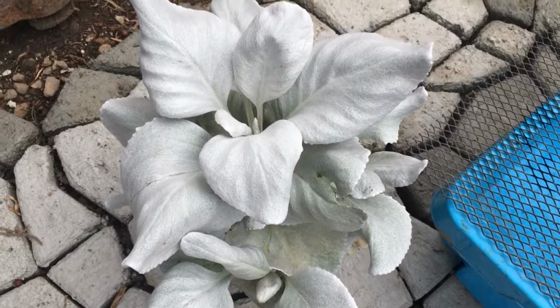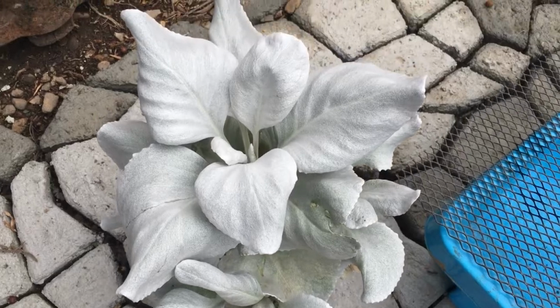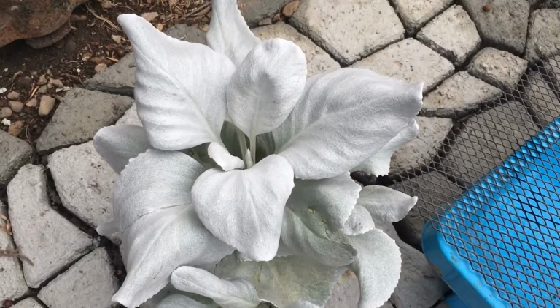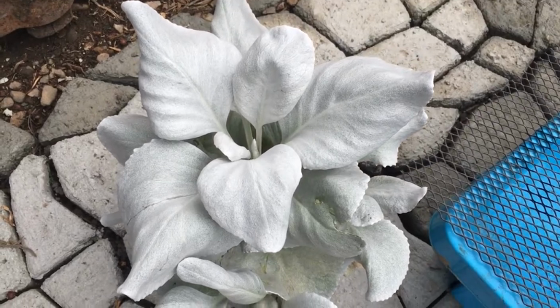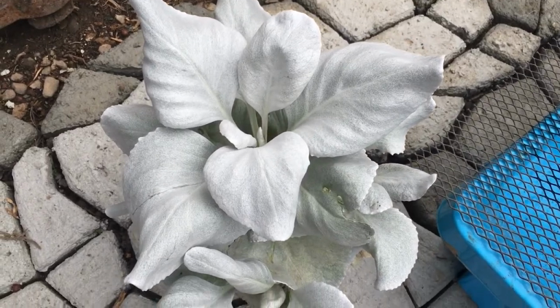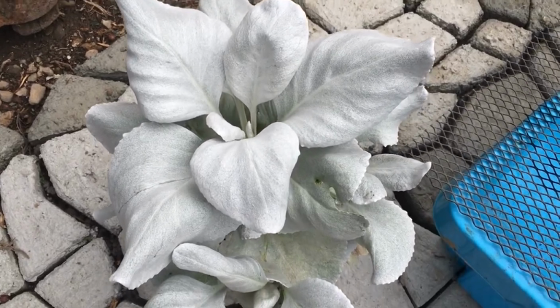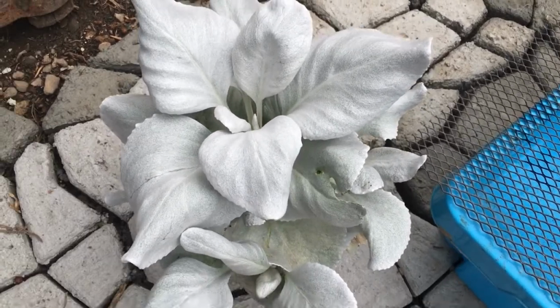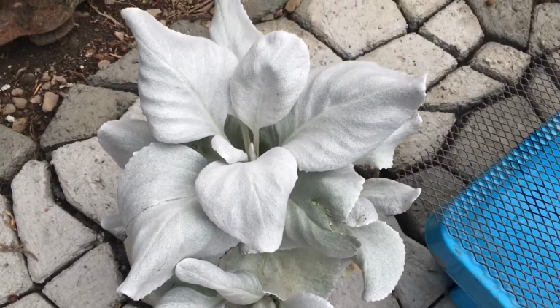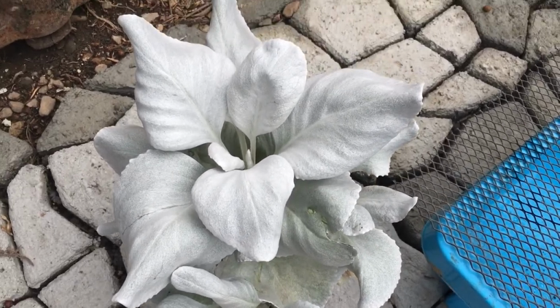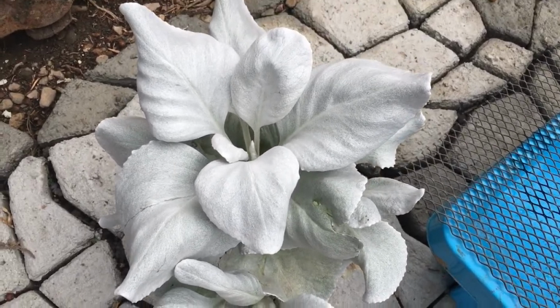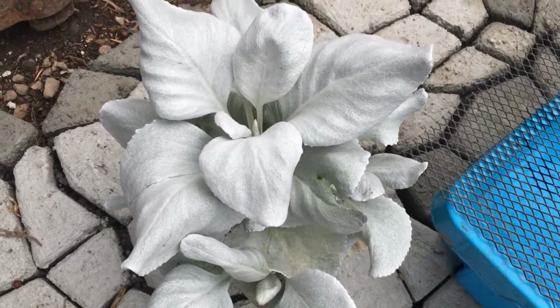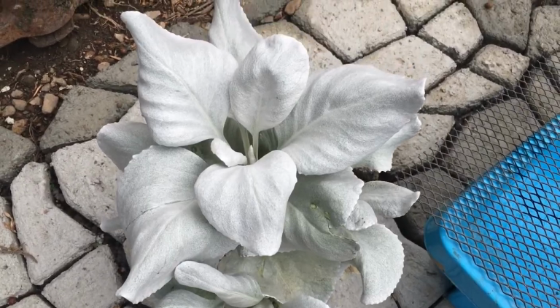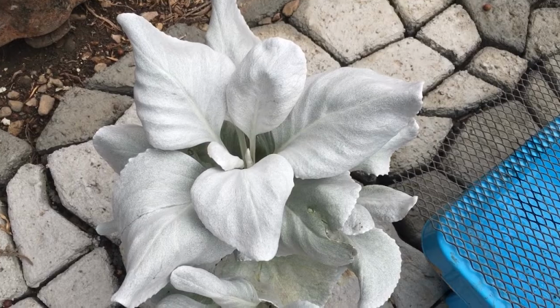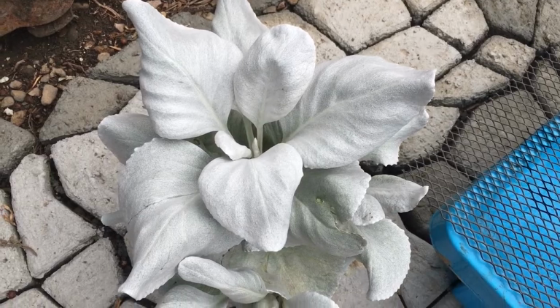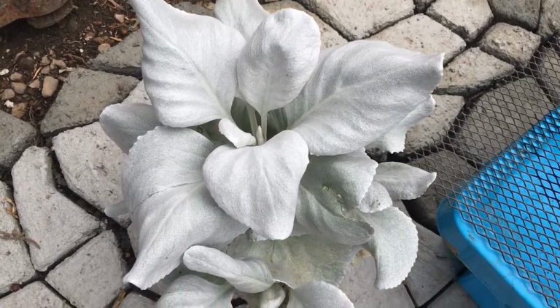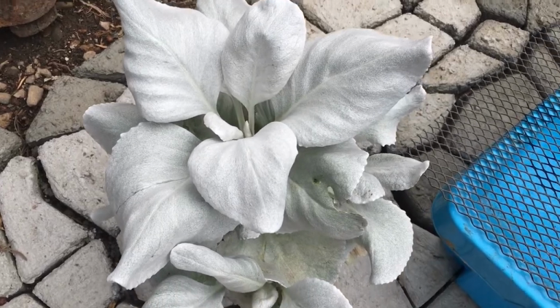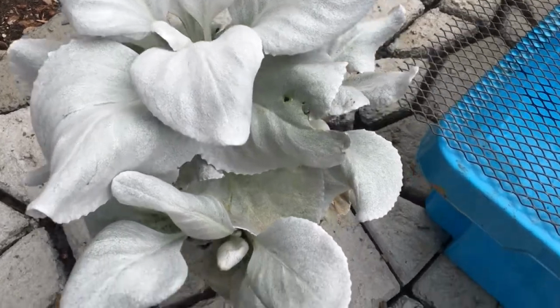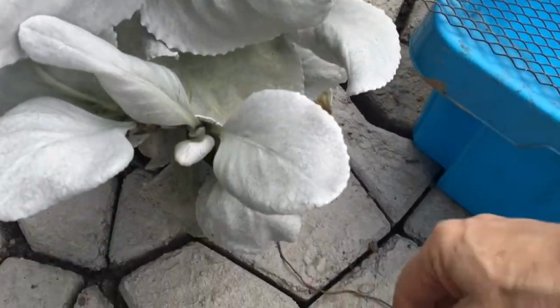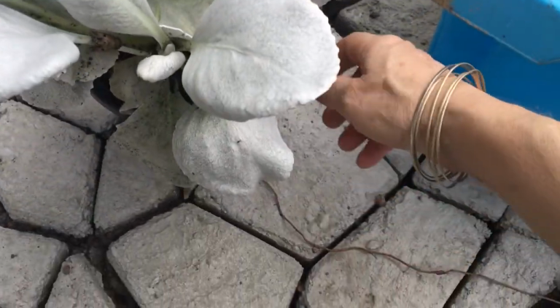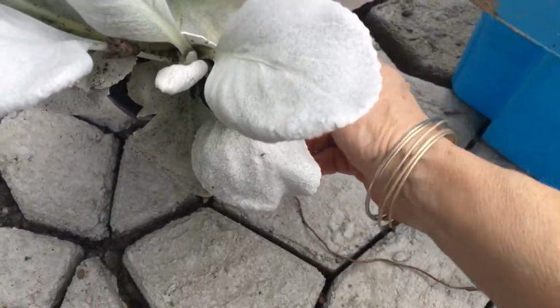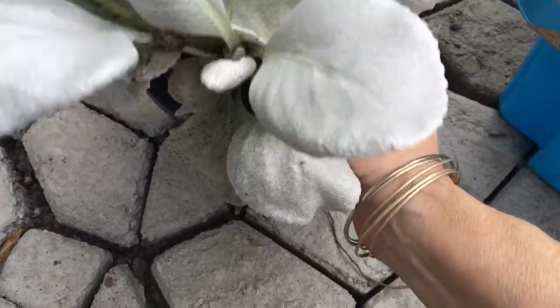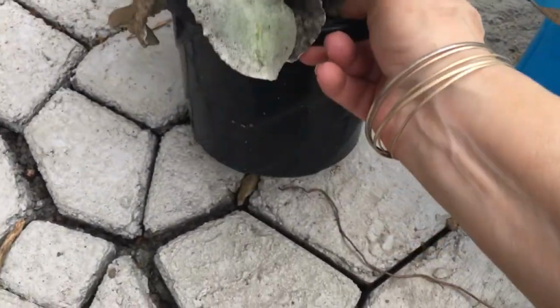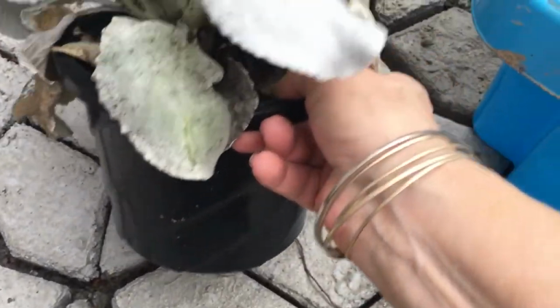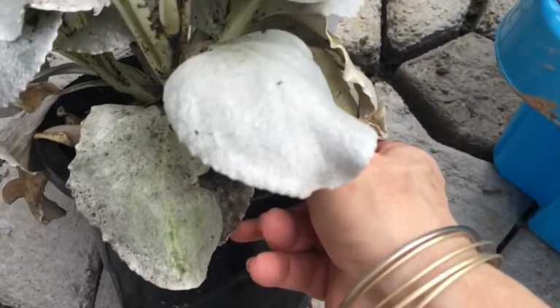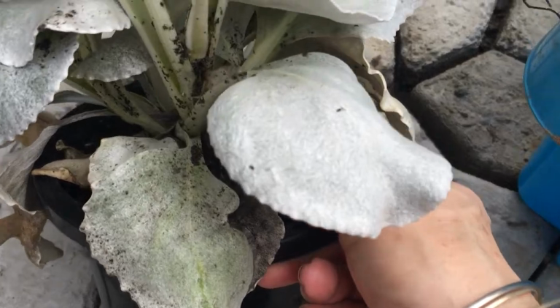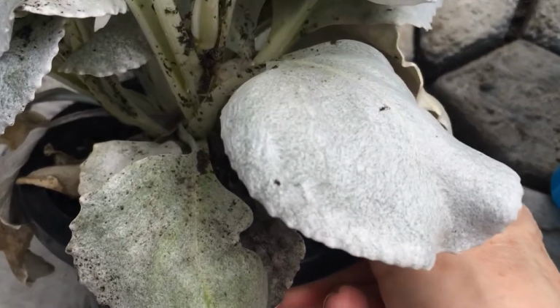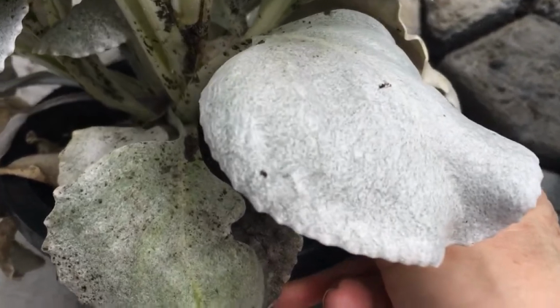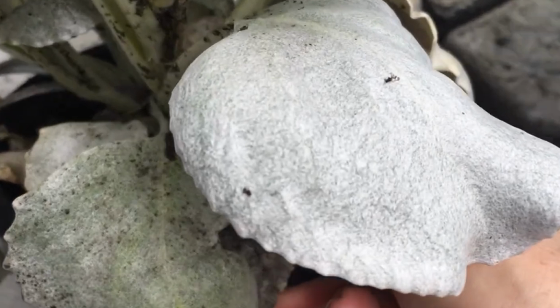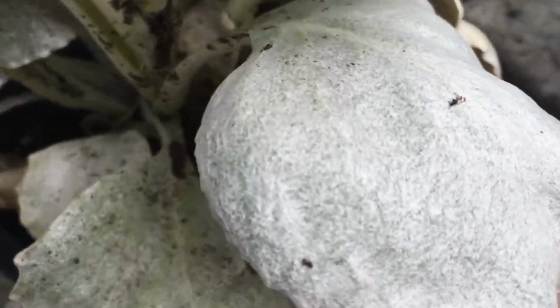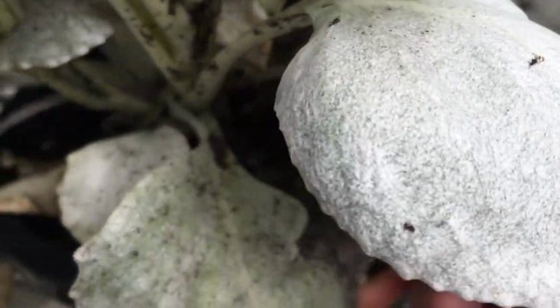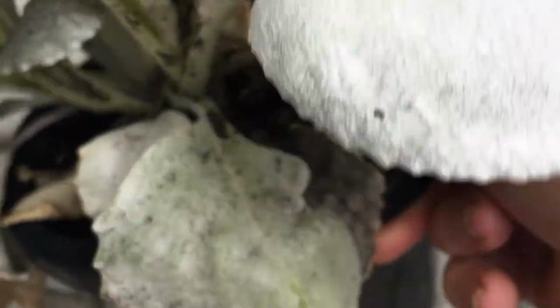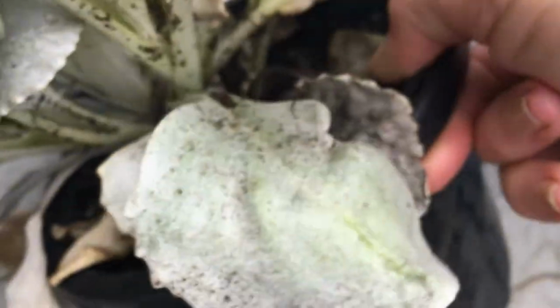Hello, welcome to my channel, thank you so much for joining me. I bought this rather beautiful plant but as you can see it is absolutely infested with aphids.